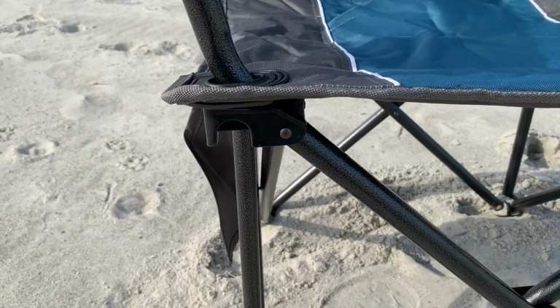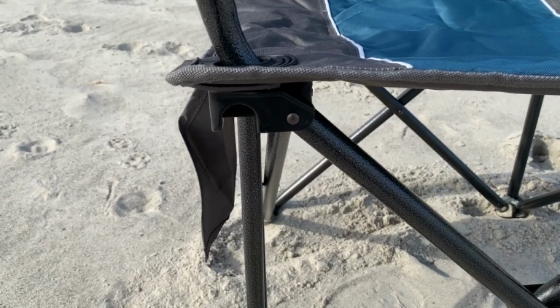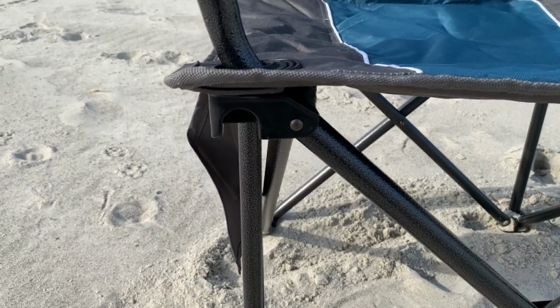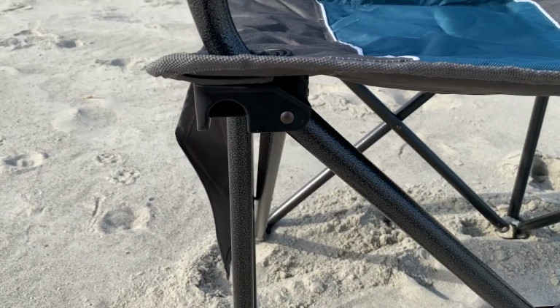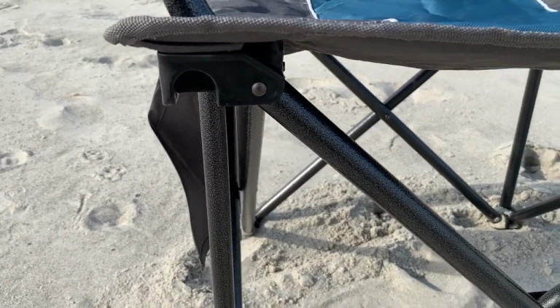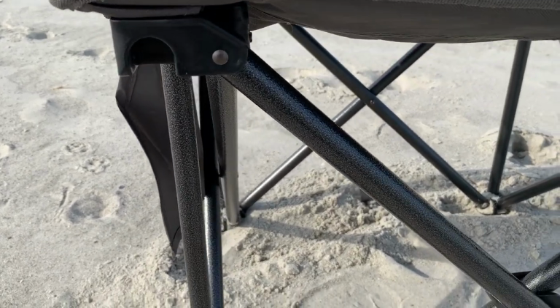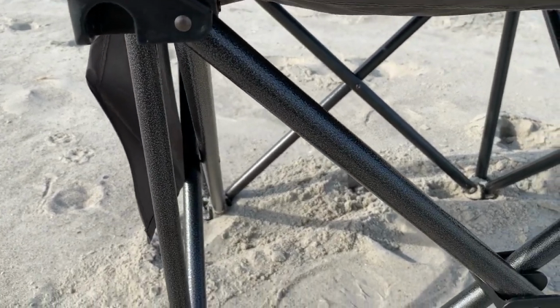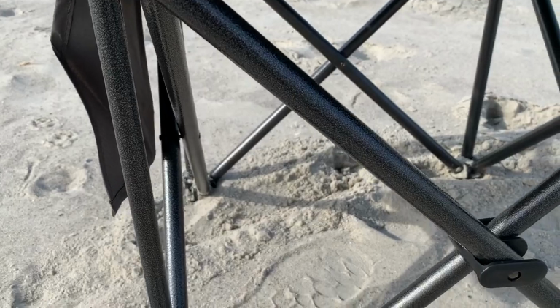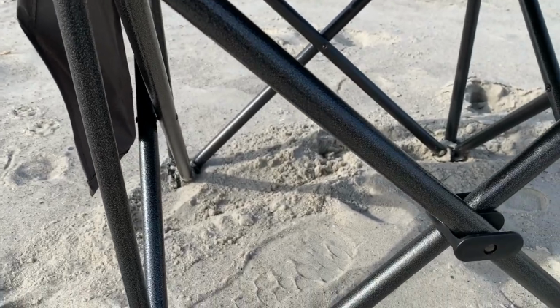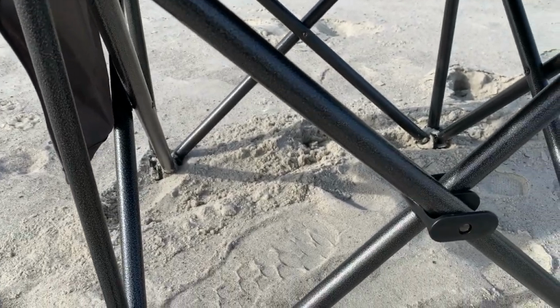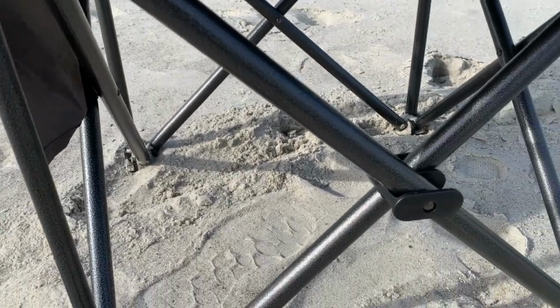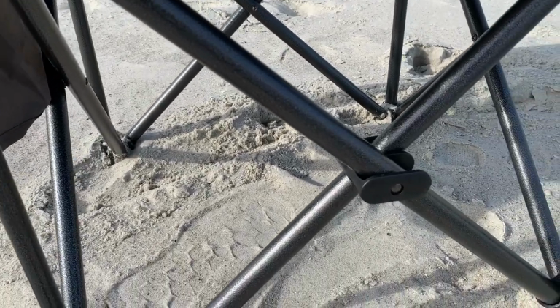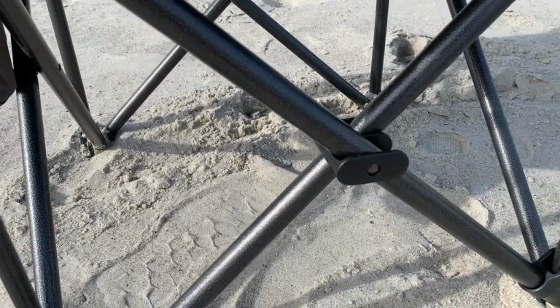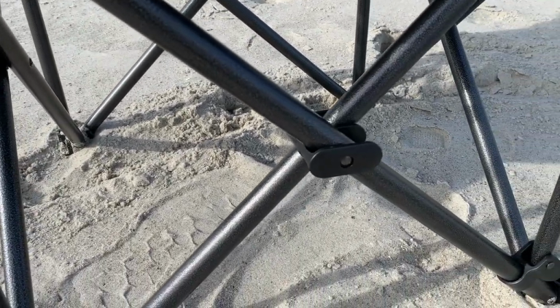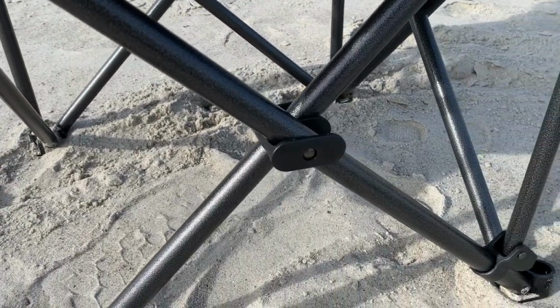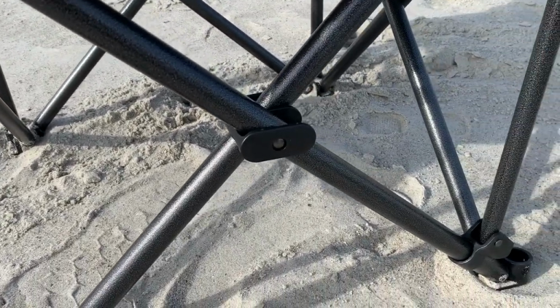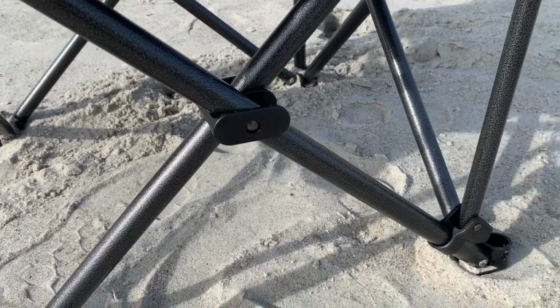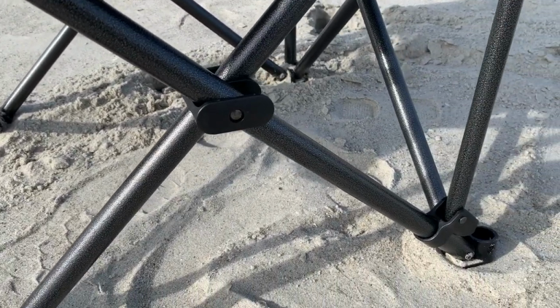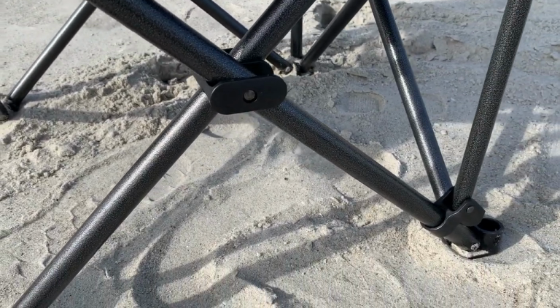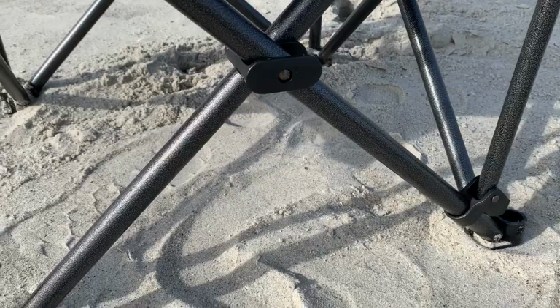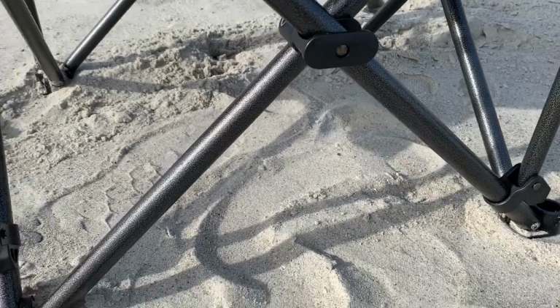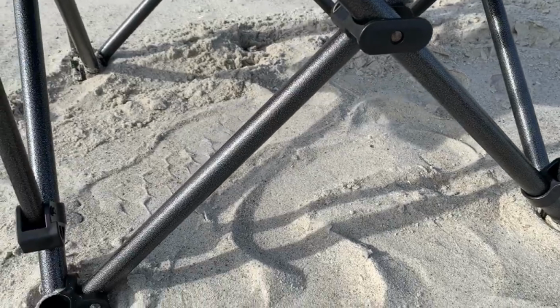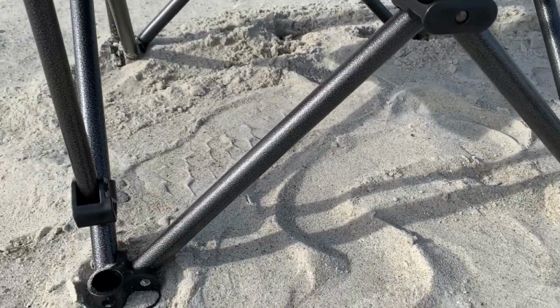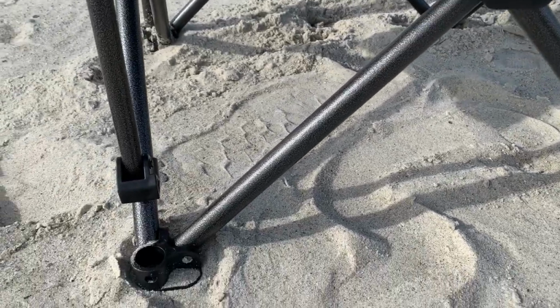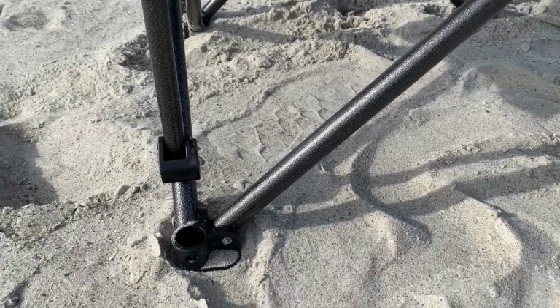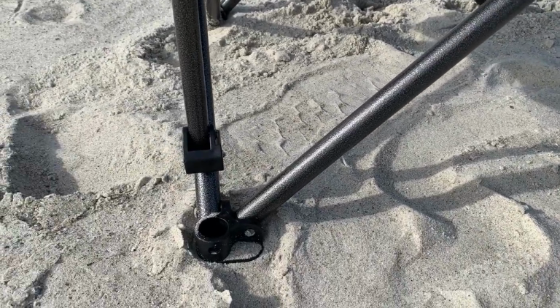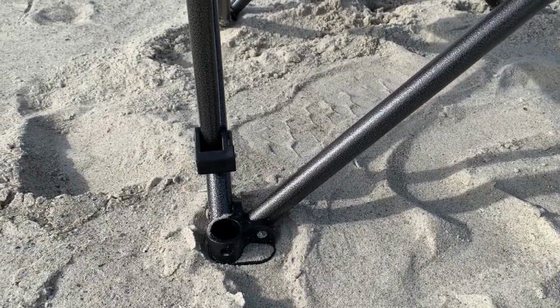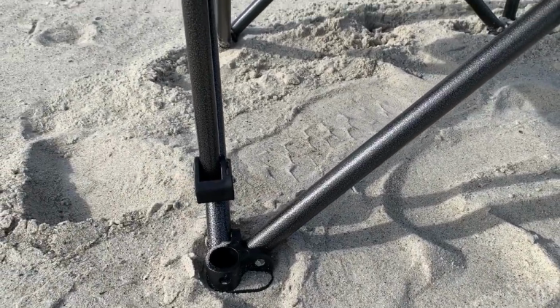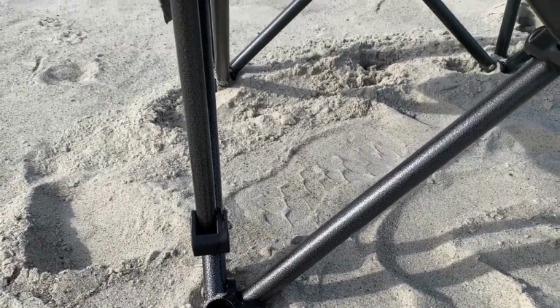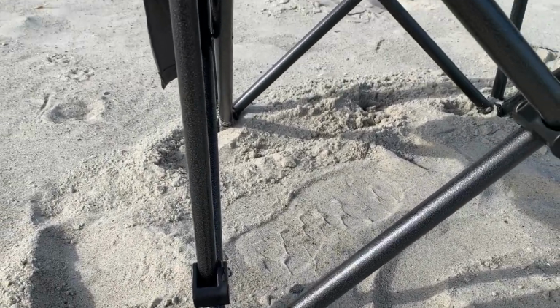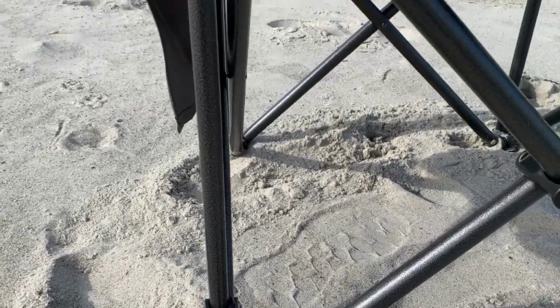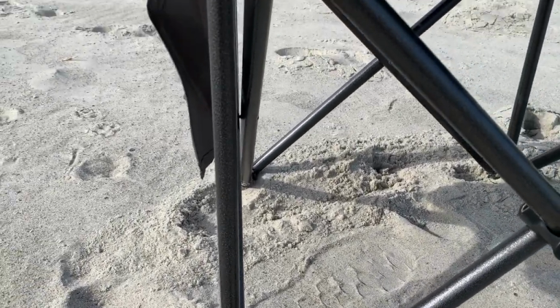Since this chair is designed for big and tall people with a 500-pound capacity, you can see the heavy-duty tubing frame that holds this chair stable — it's quite impressive.